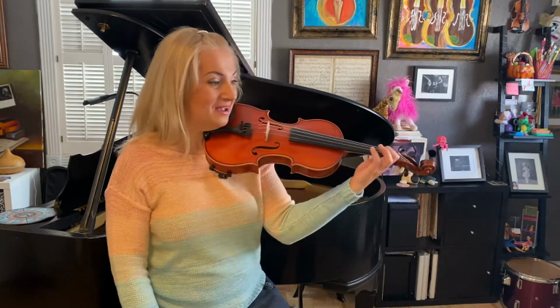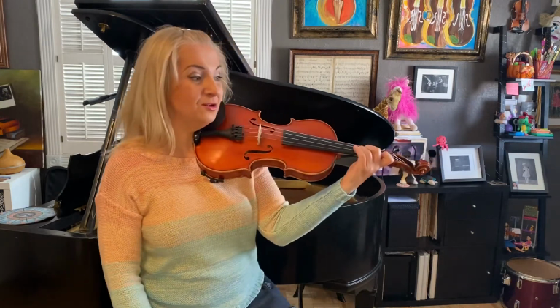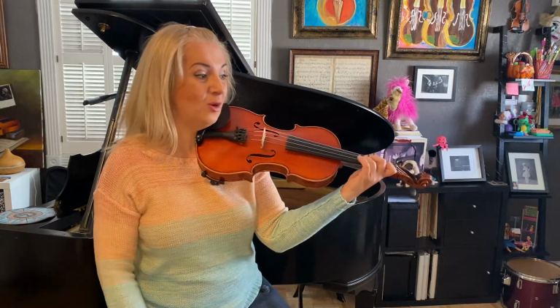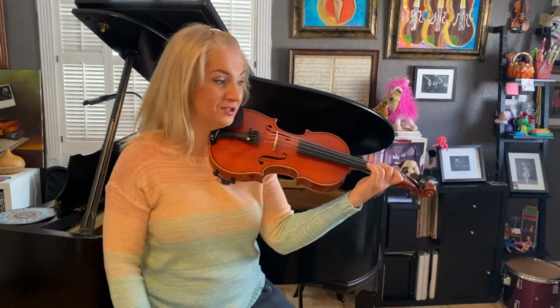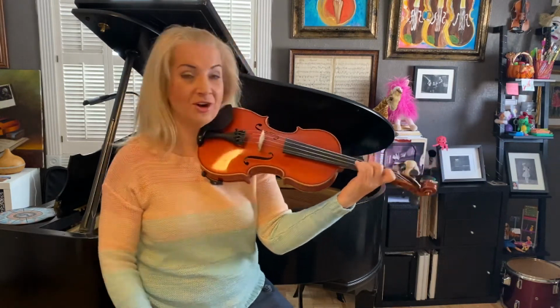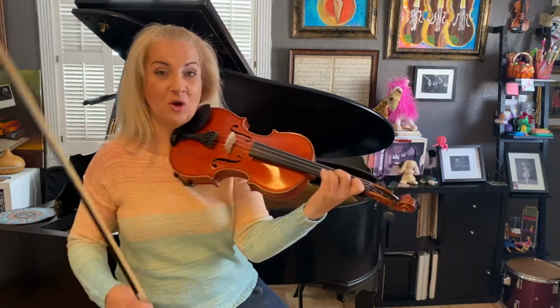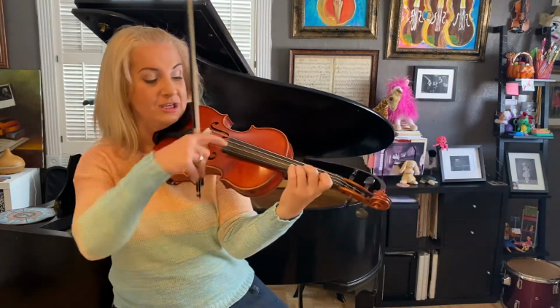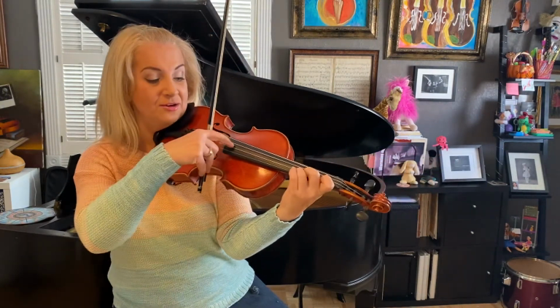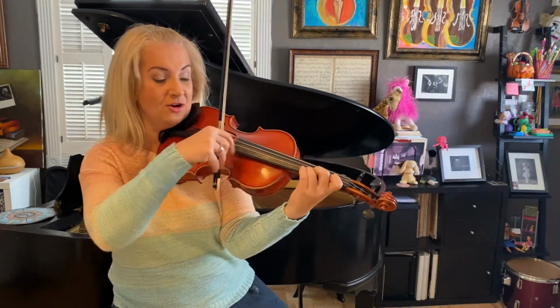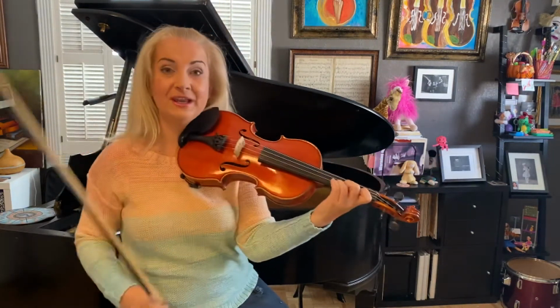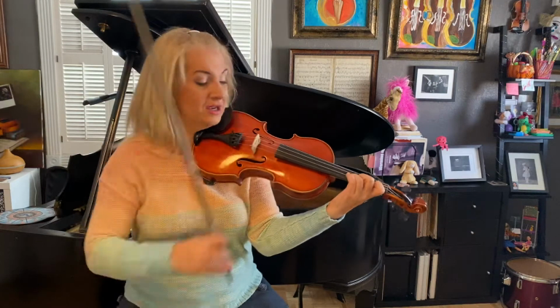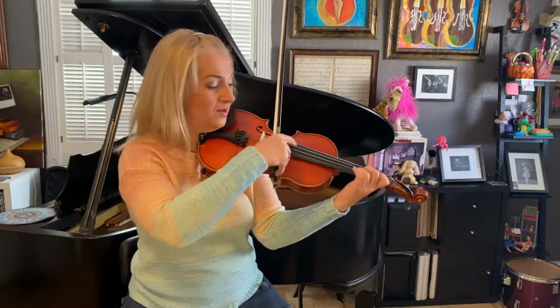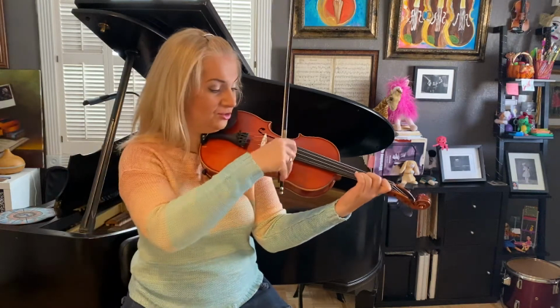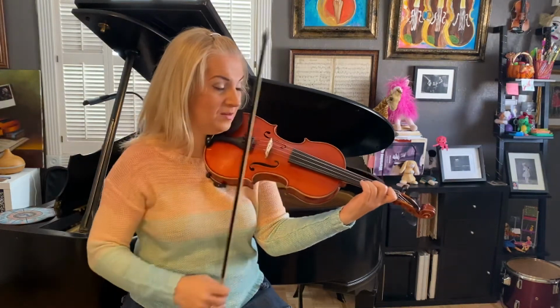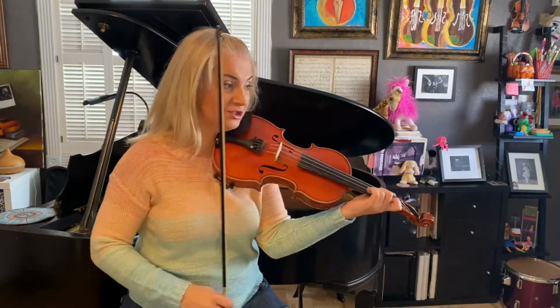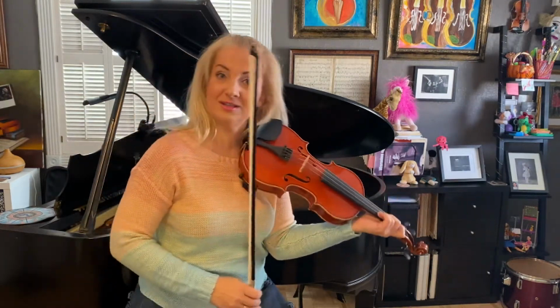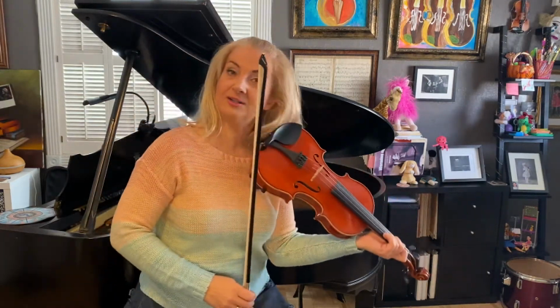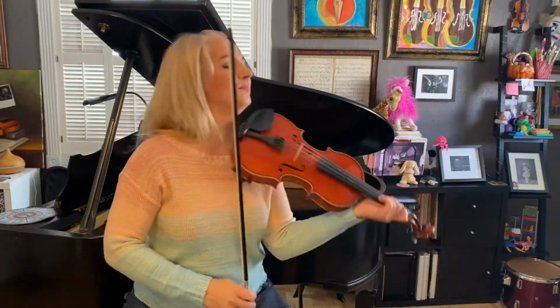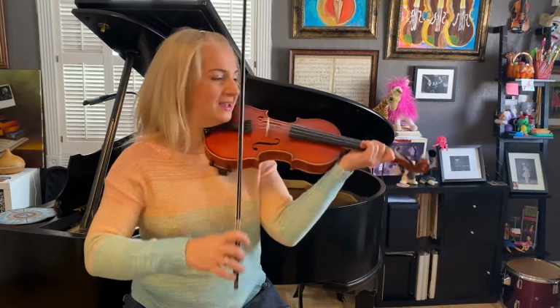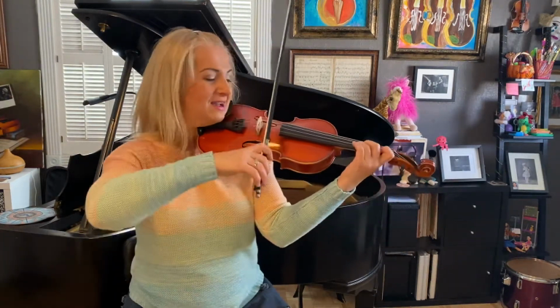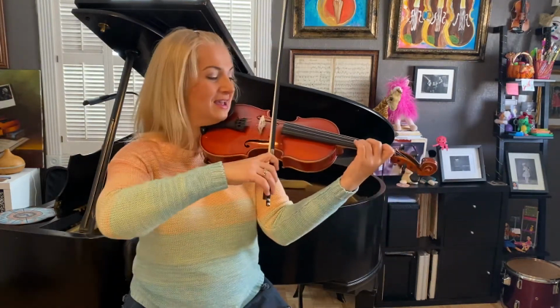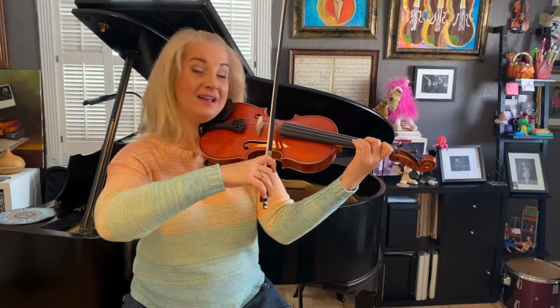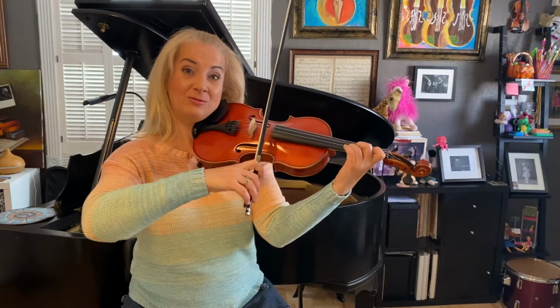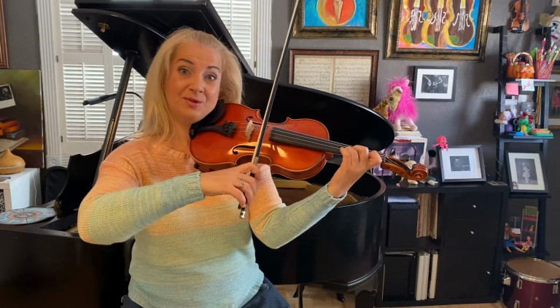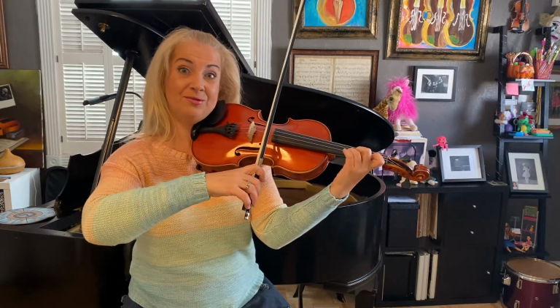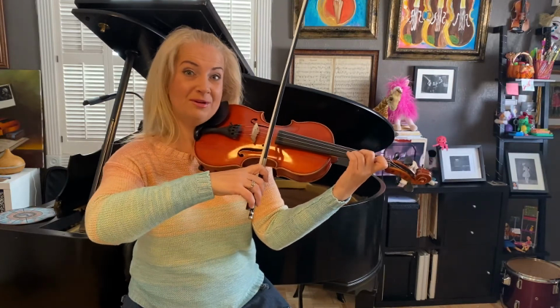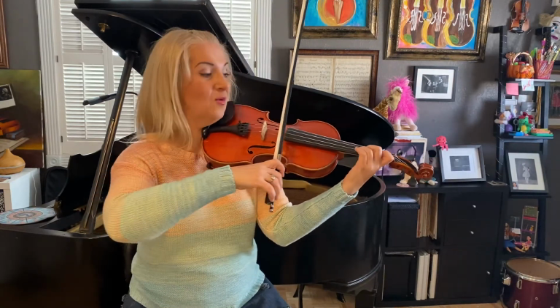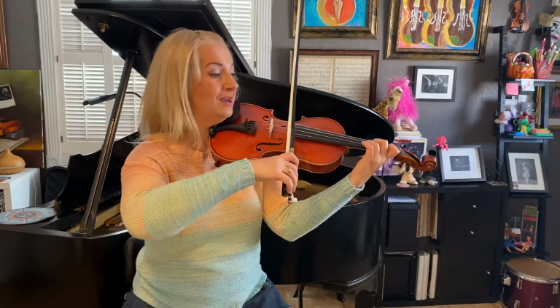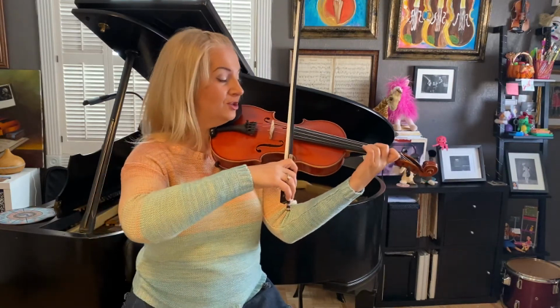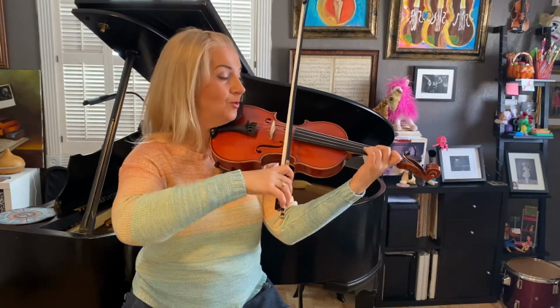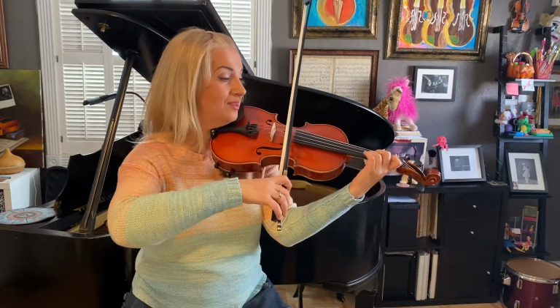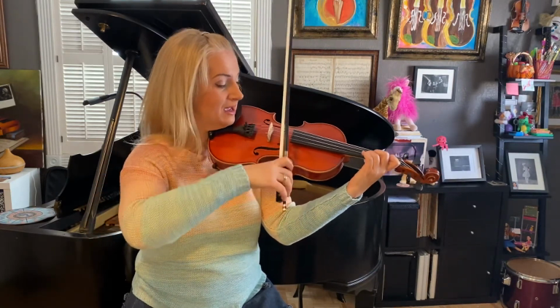First four measures: starting with open D and third finger on A string — make sure that they match because it's an octave. Count each measure to three. Ready: one and two and three and...